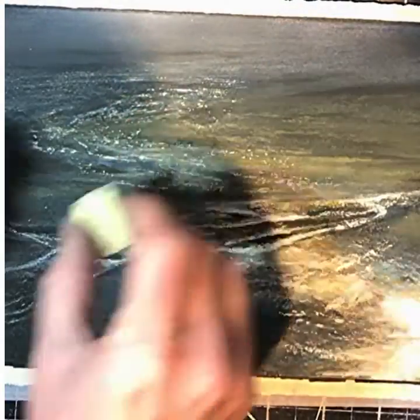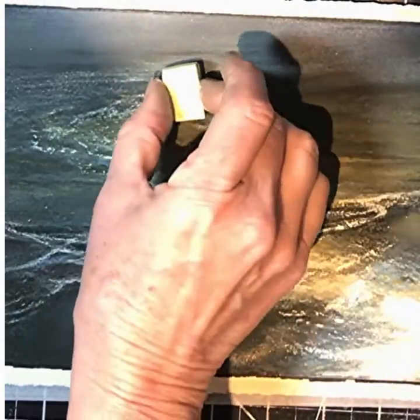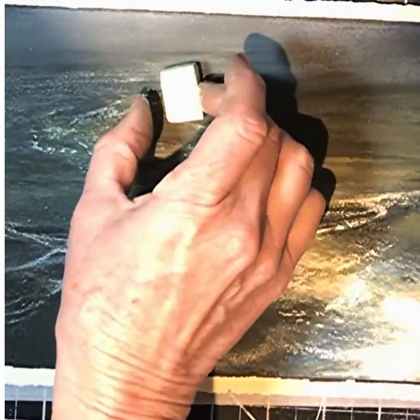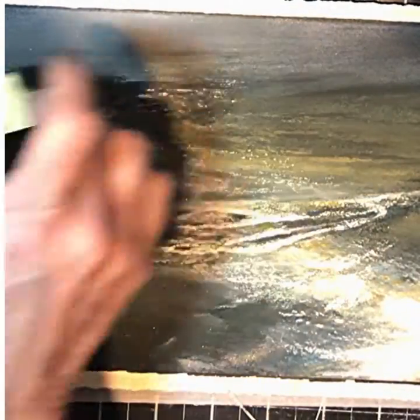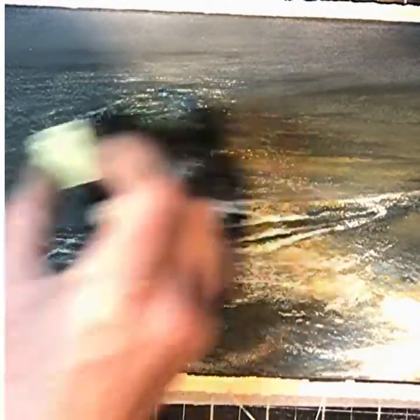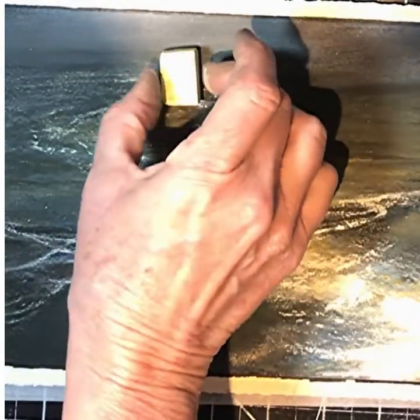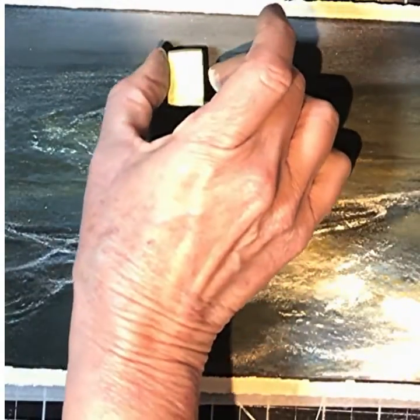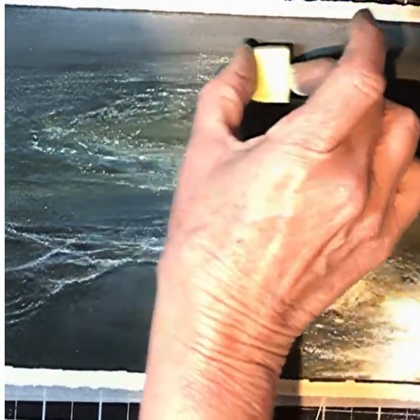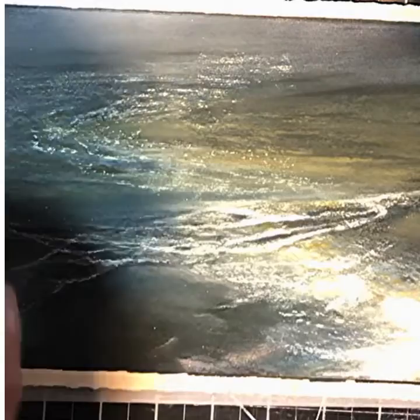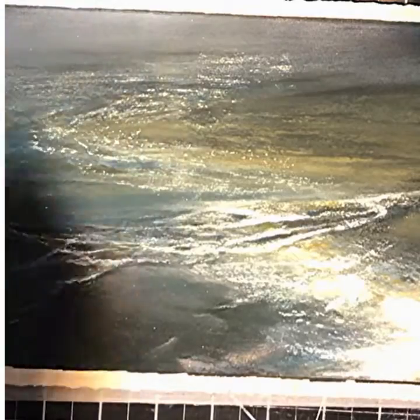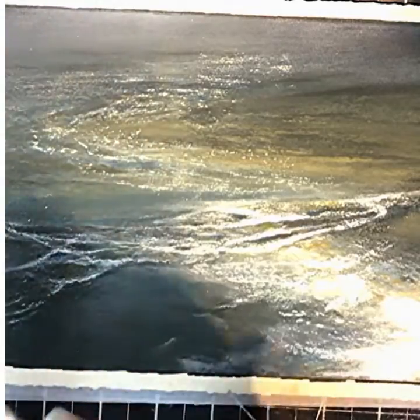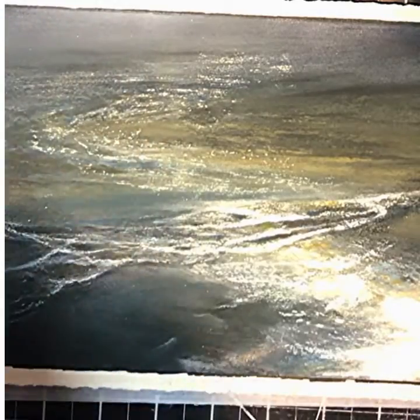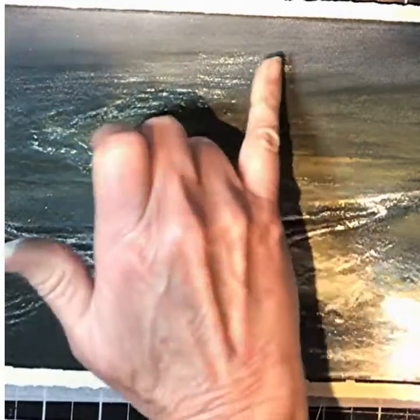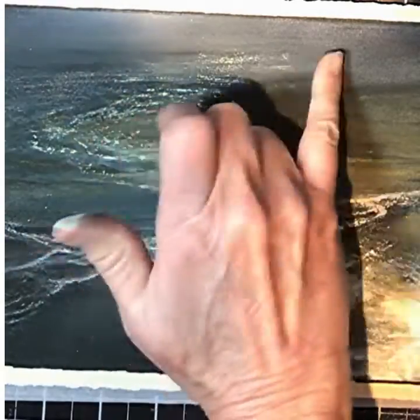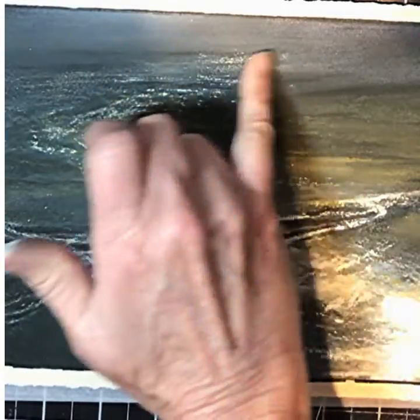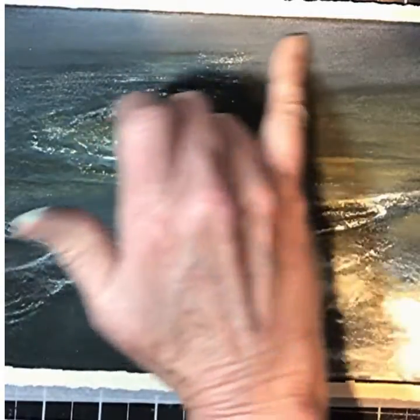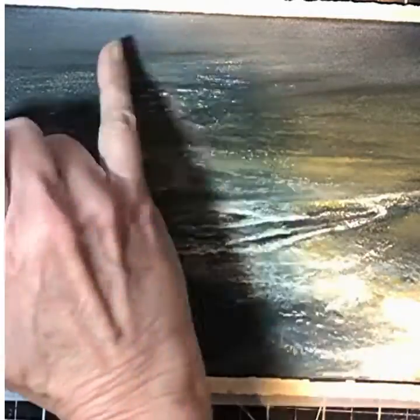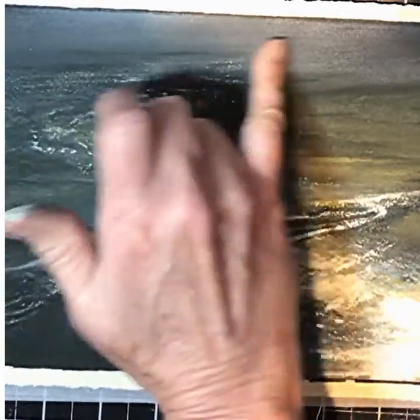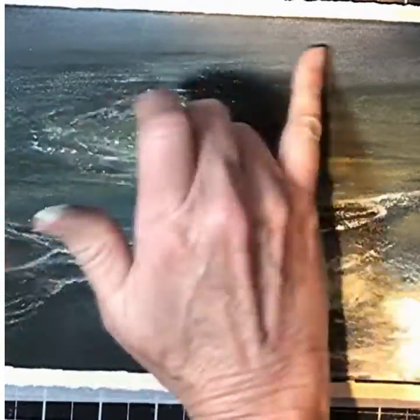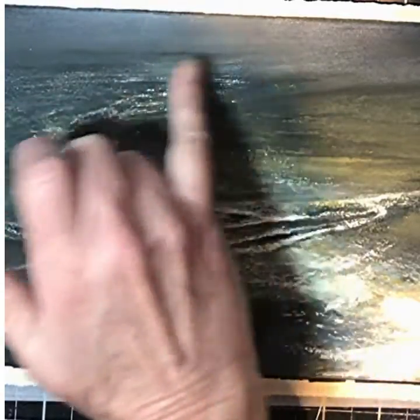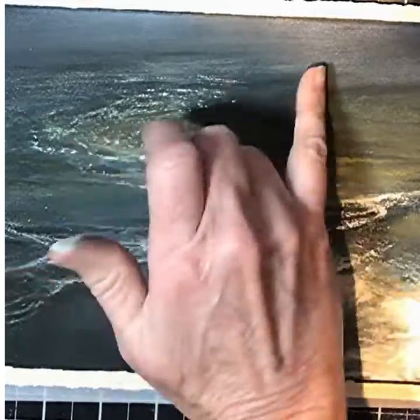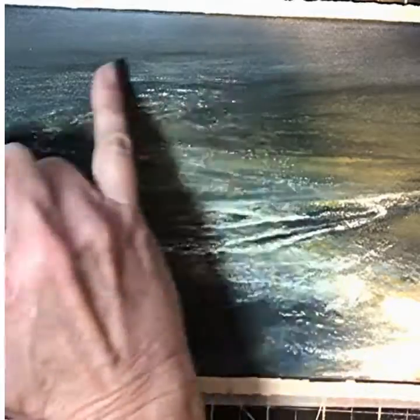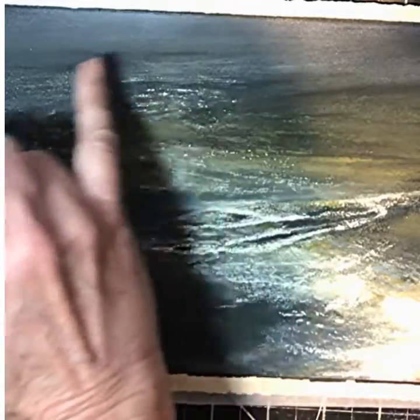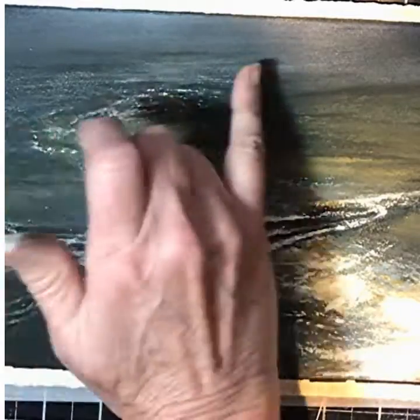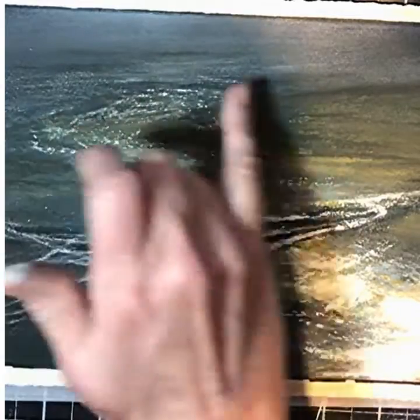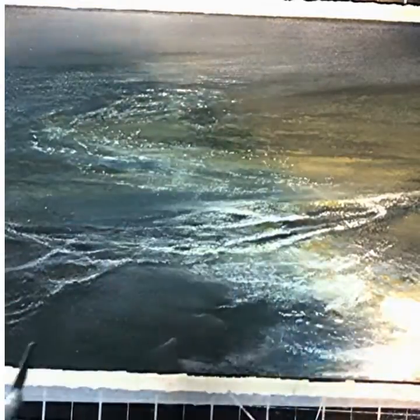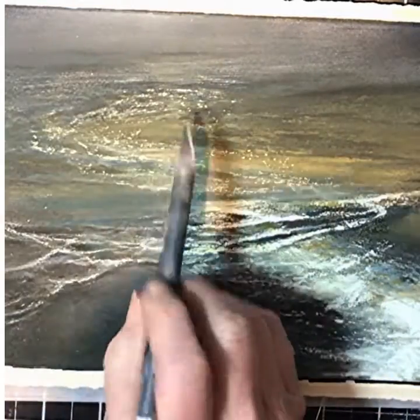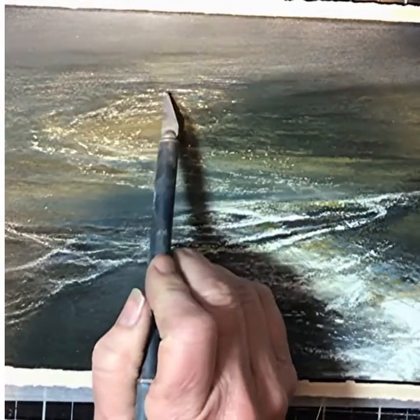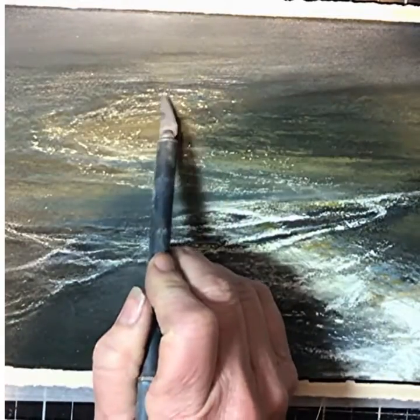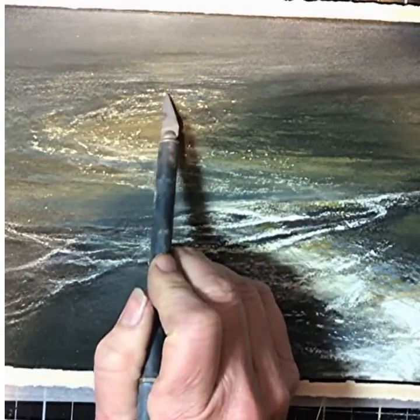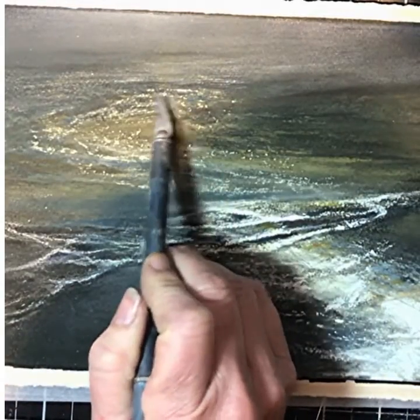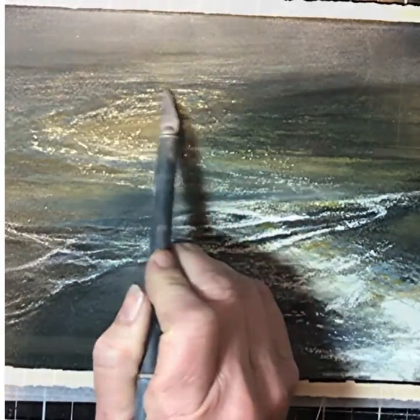This part of the video shows the piece laying down flat, and truly just the weight of the pastel being dragged can create this texture just because it's going over the dried pastel ground.